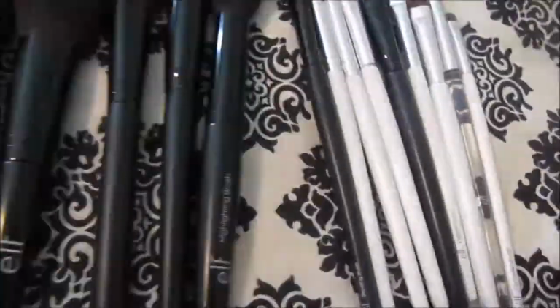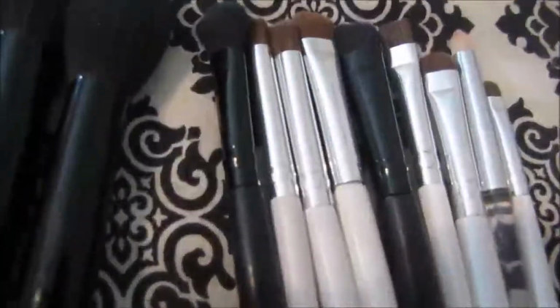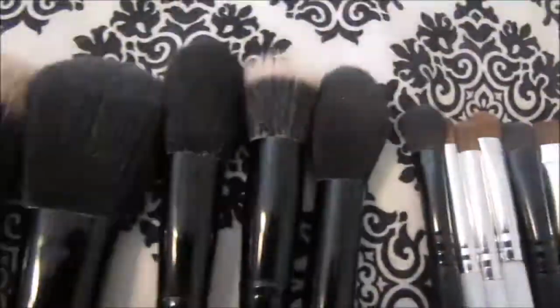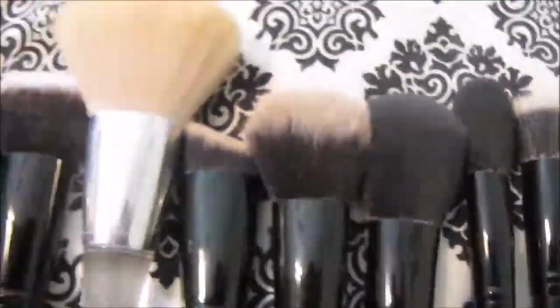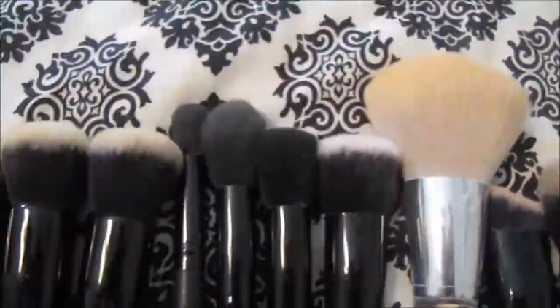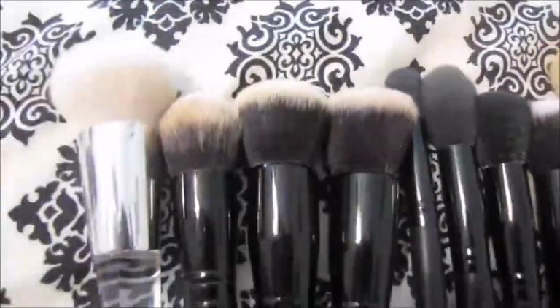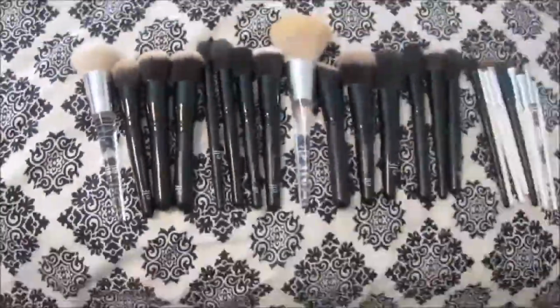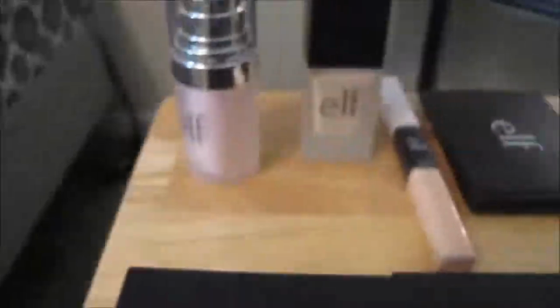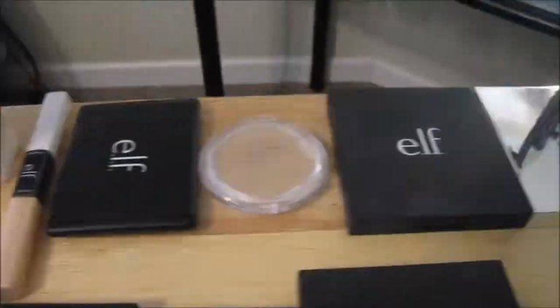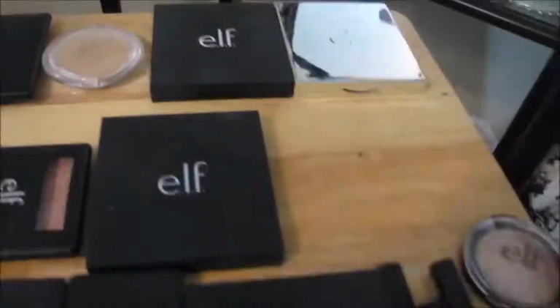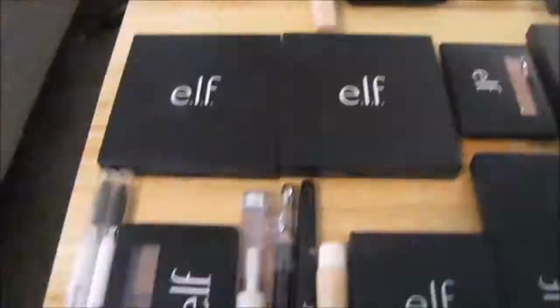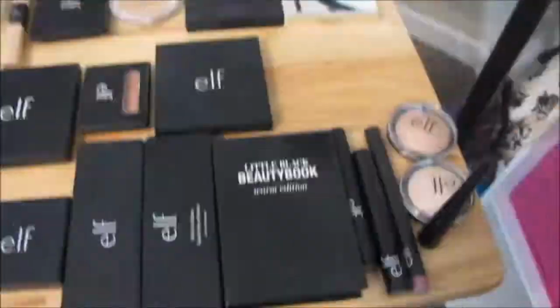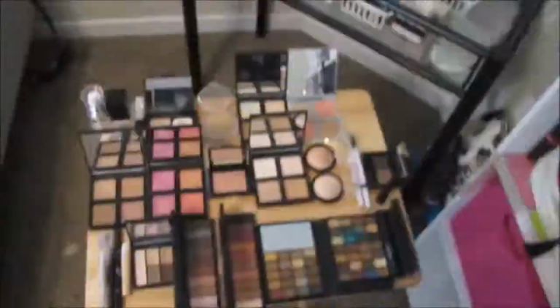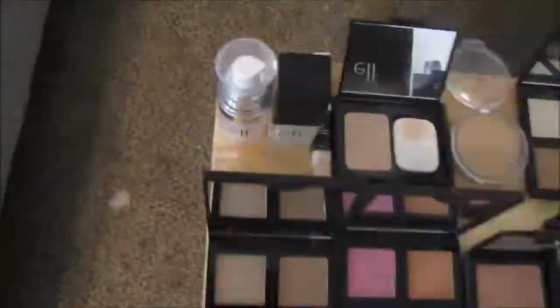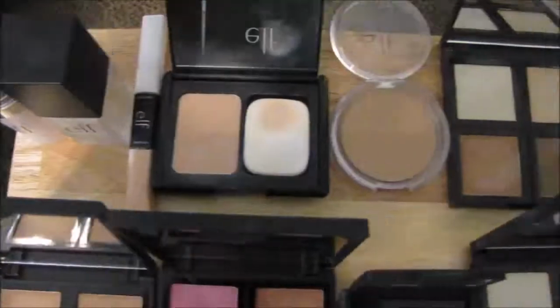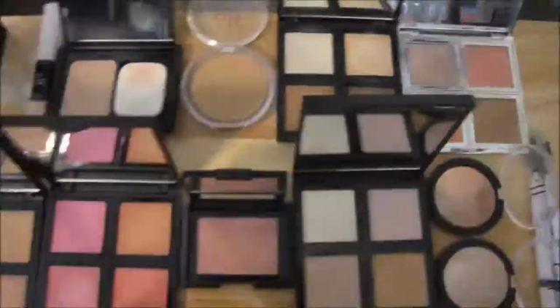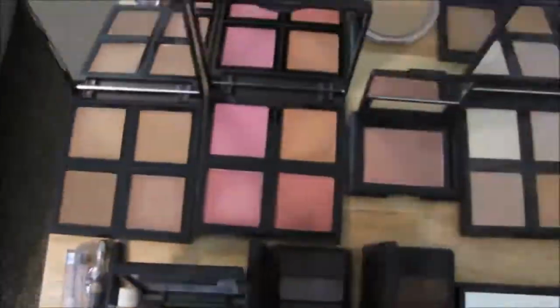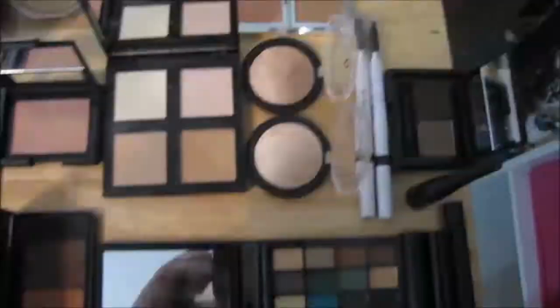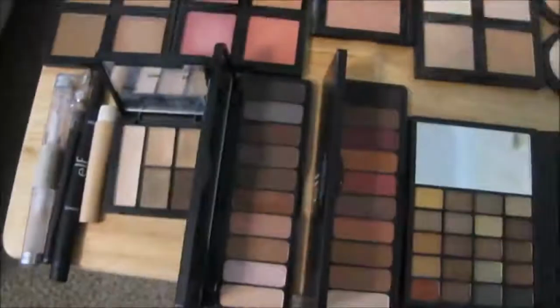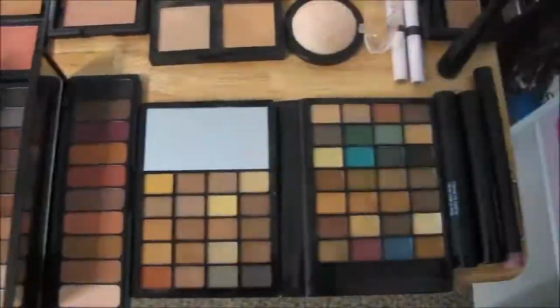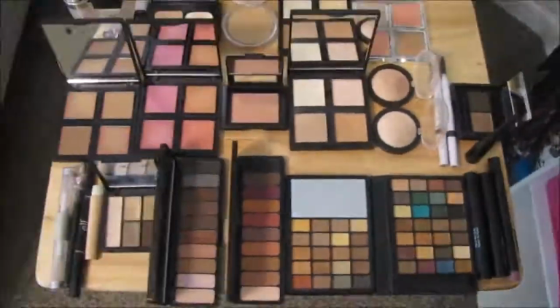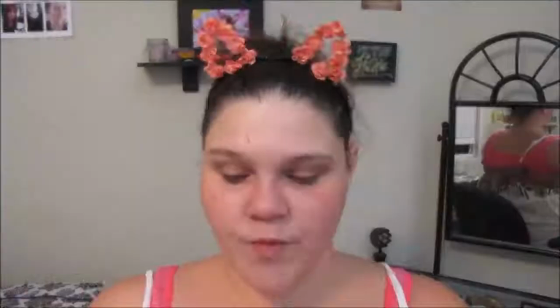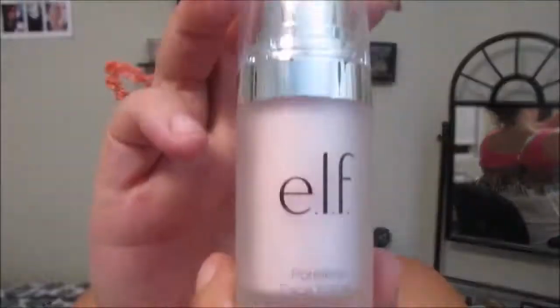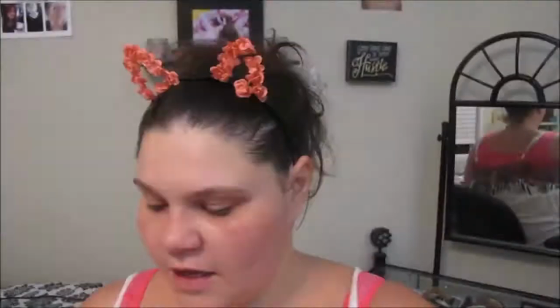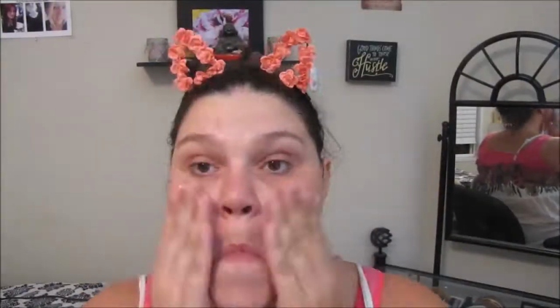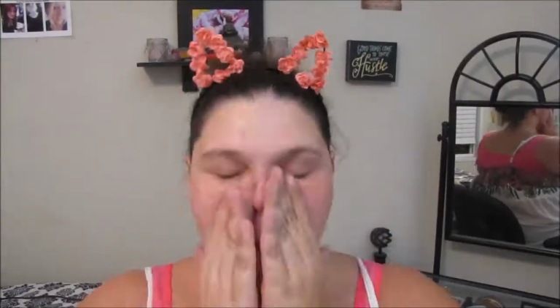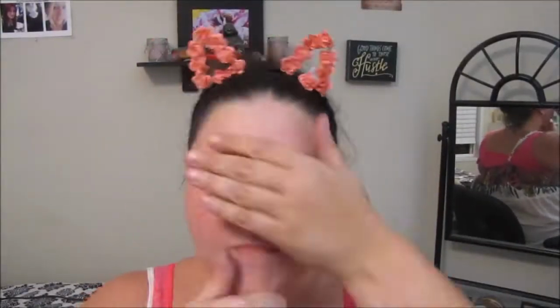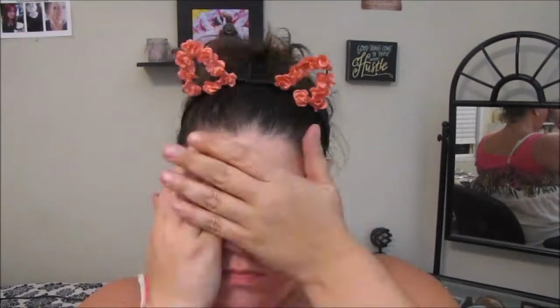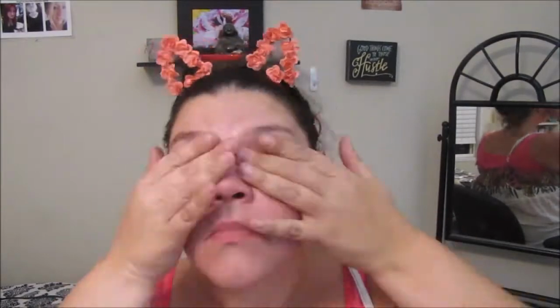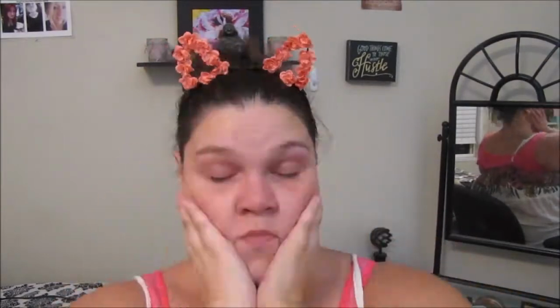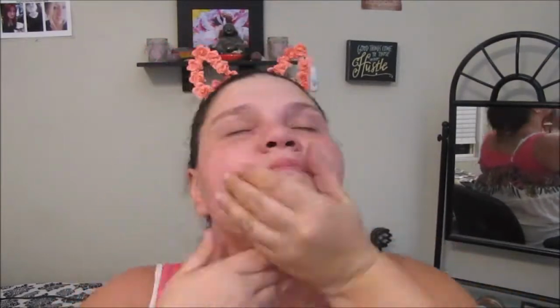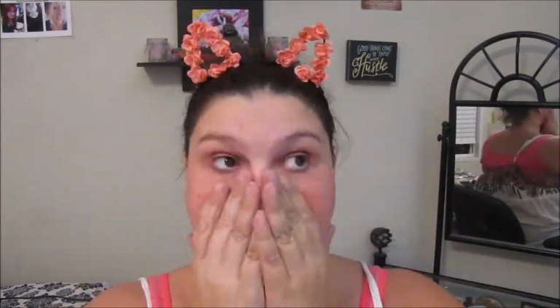I just wanted to start out showing an overview of the brushes and makeup that I have from ELF, just my whole collection. So first we're going to go ahead and use the ELF poreless face primer and just put that all over my face.